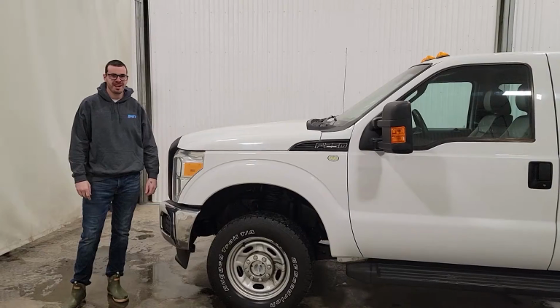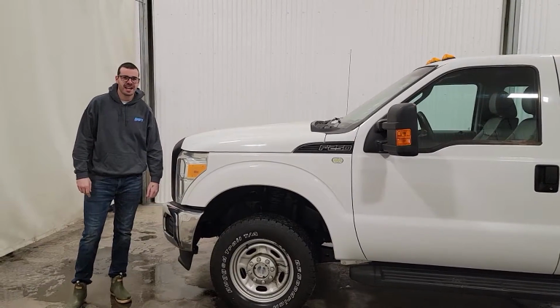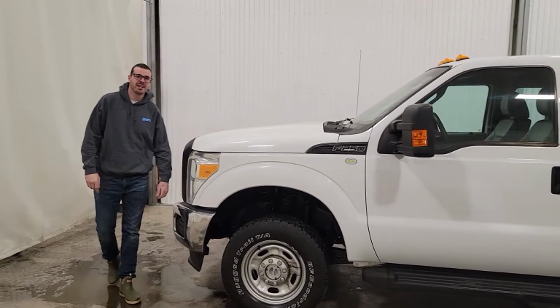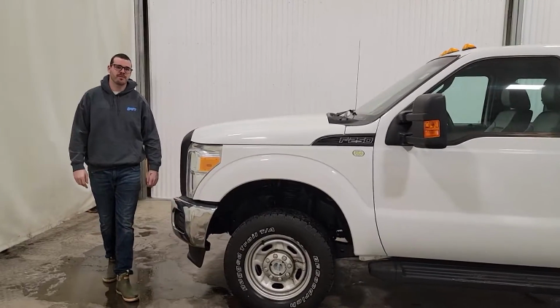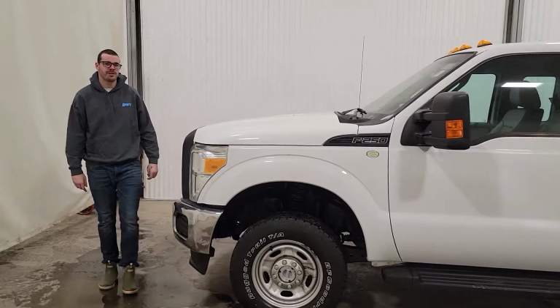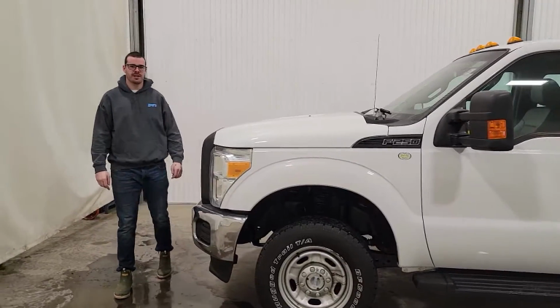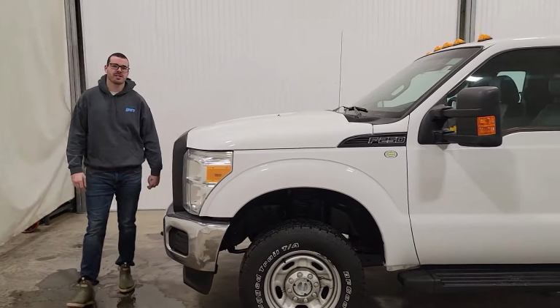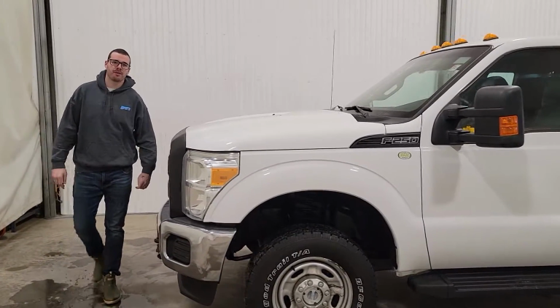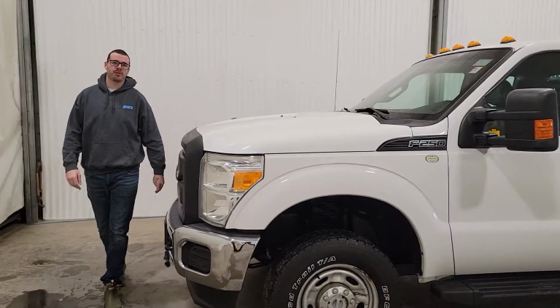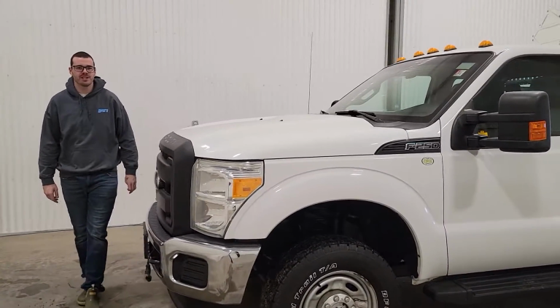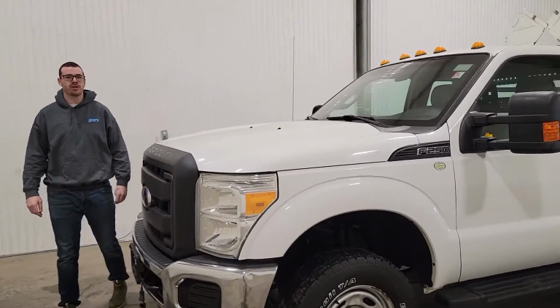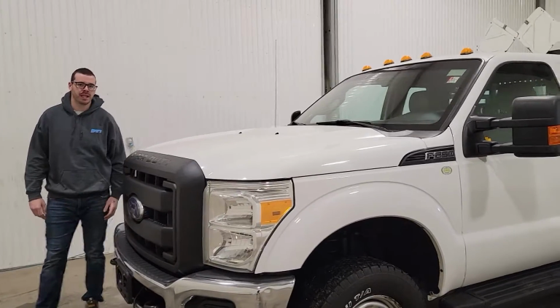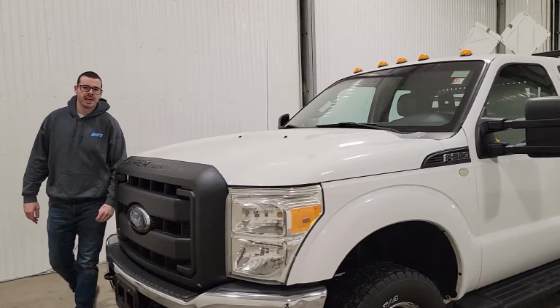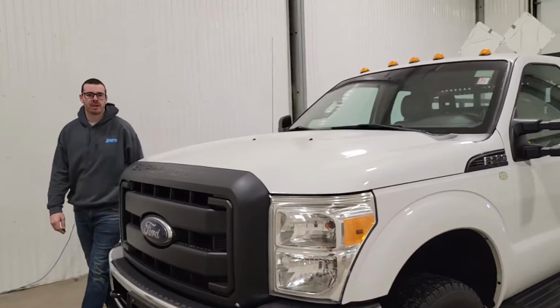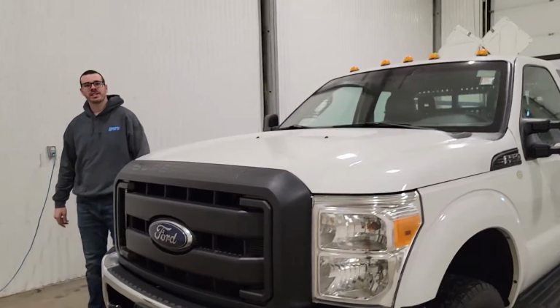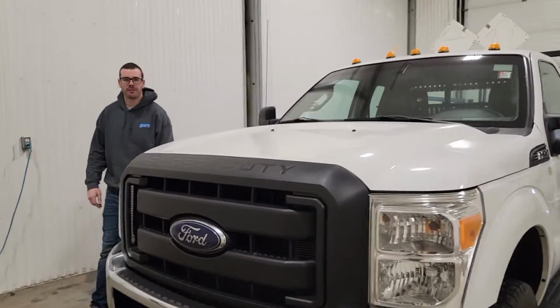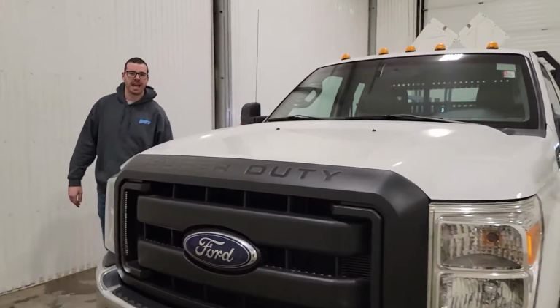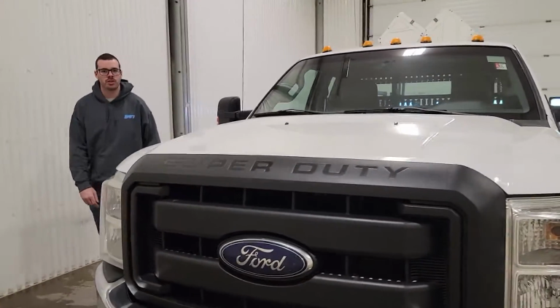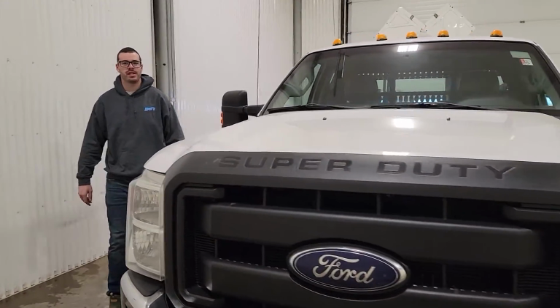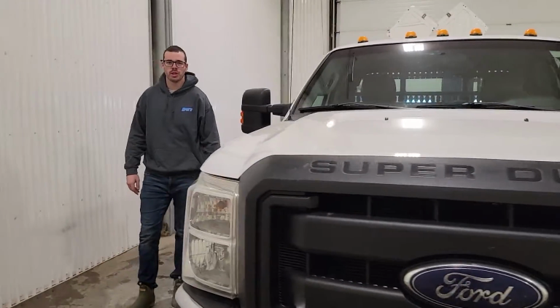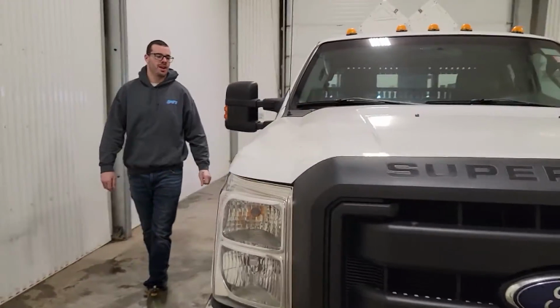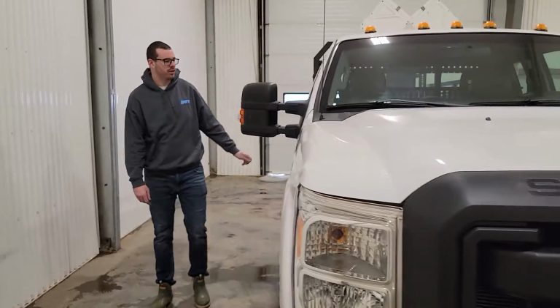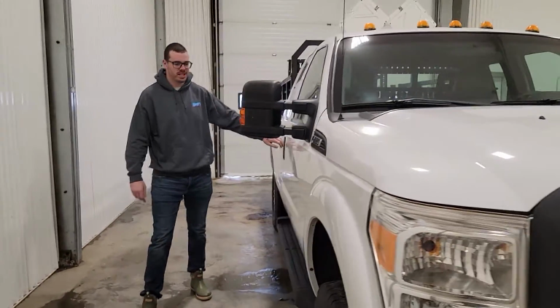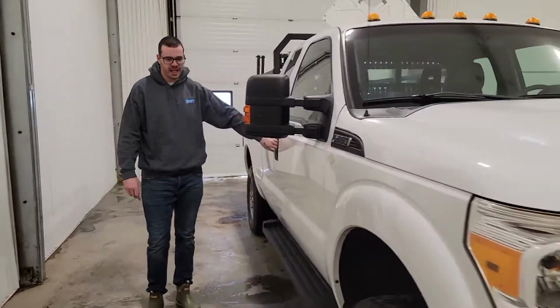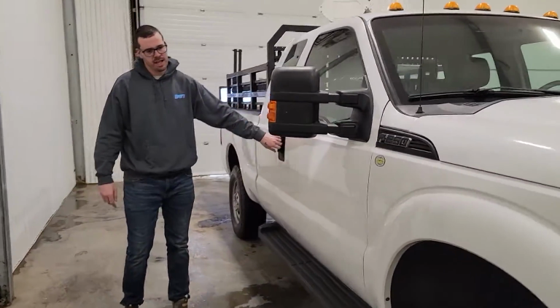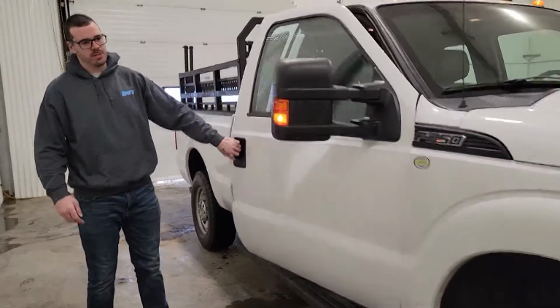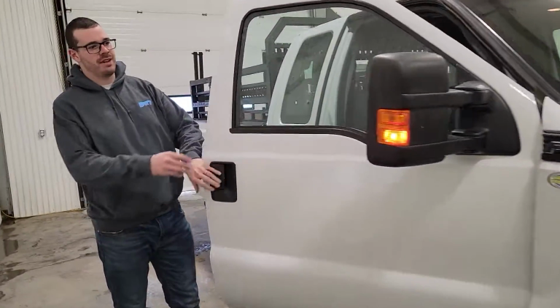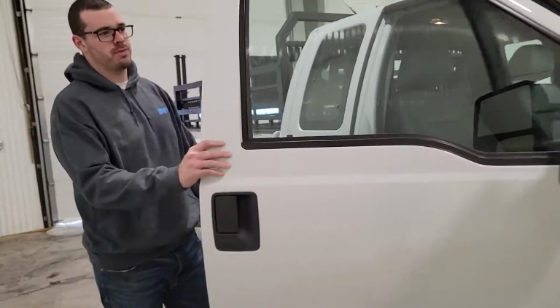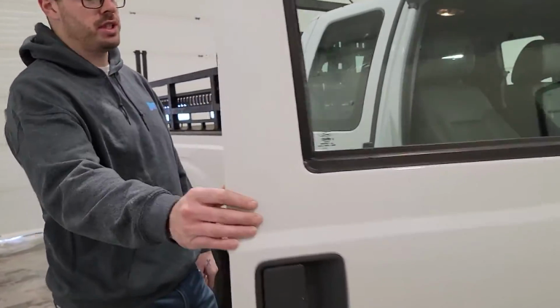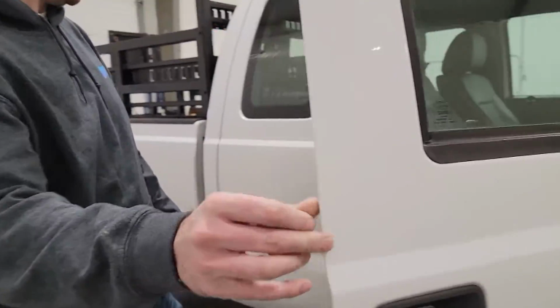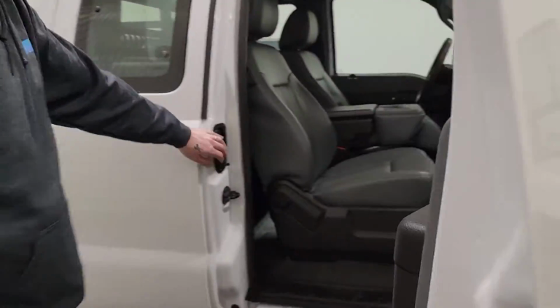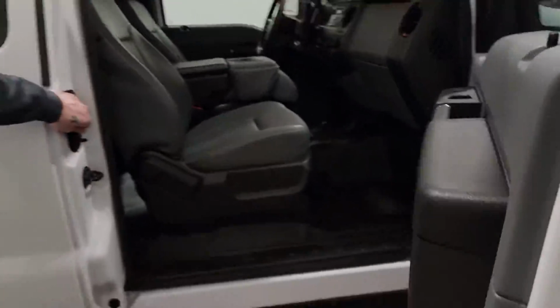Hi guys, it's Jamie from Saskatoon Truck Center. This is stock number 4302P. It's a 2014 Ford F250 Super Duty with 127K. This one does have a 6.2 litre gas as well.